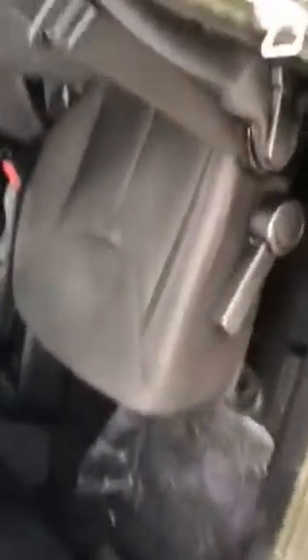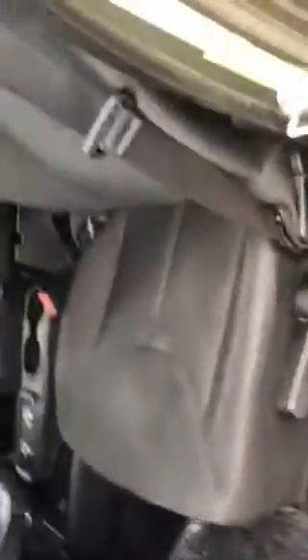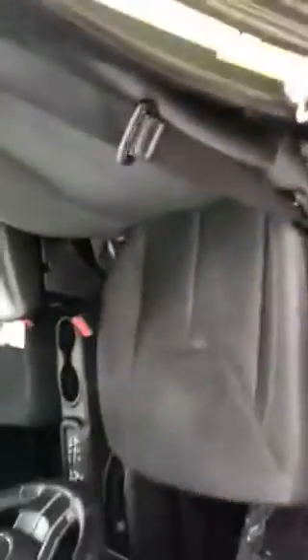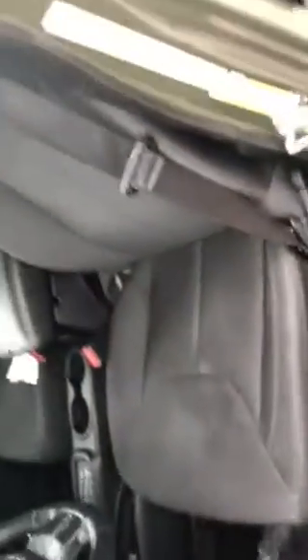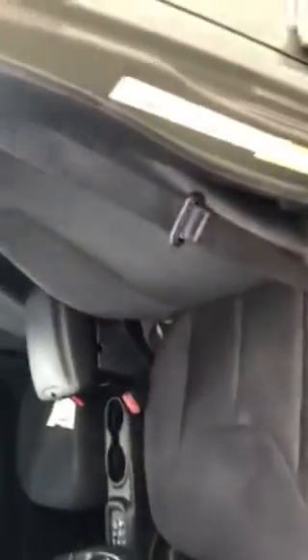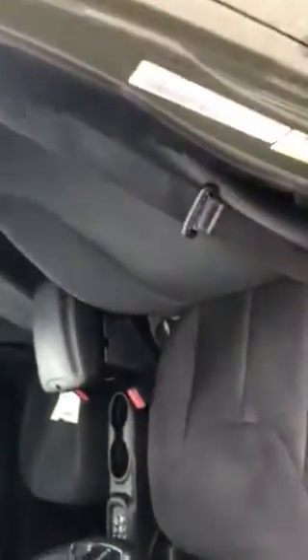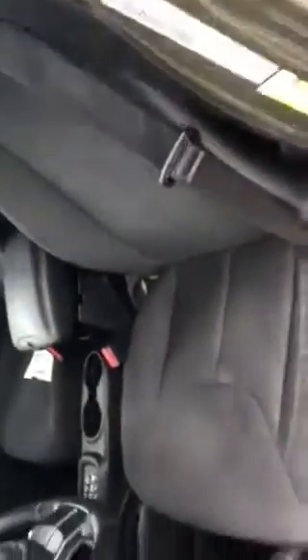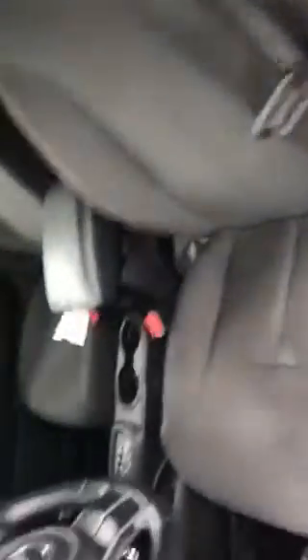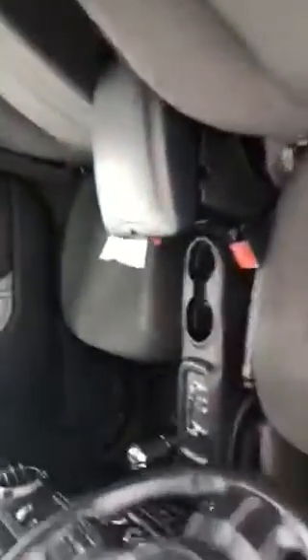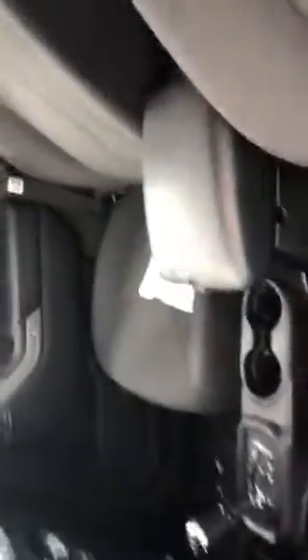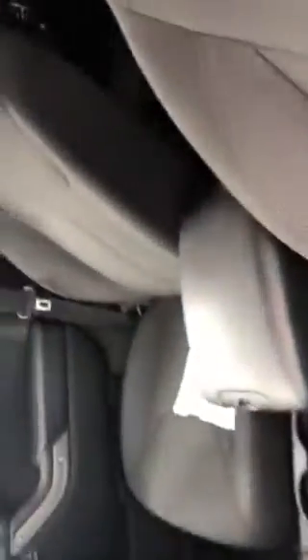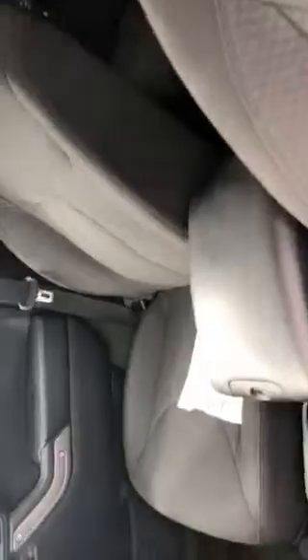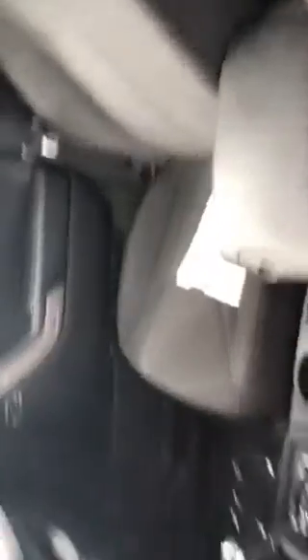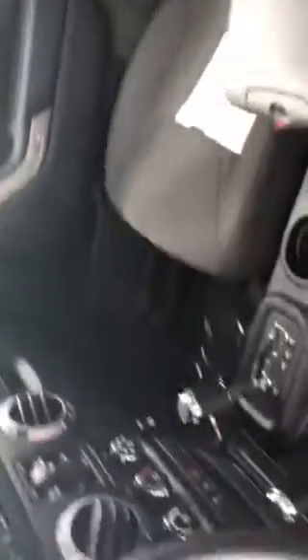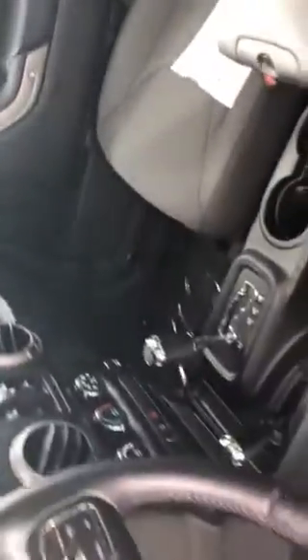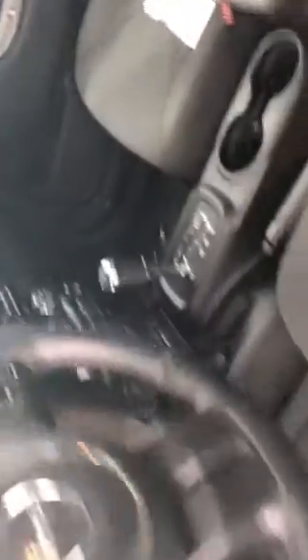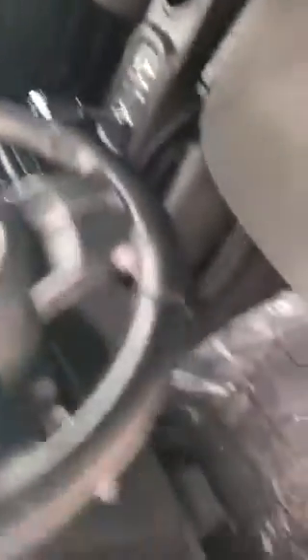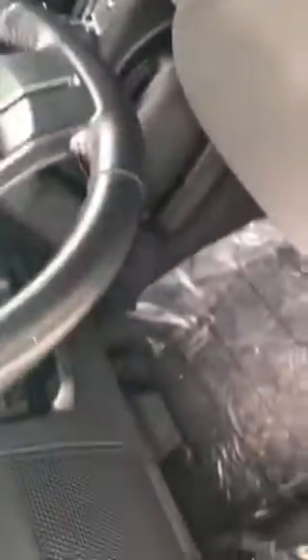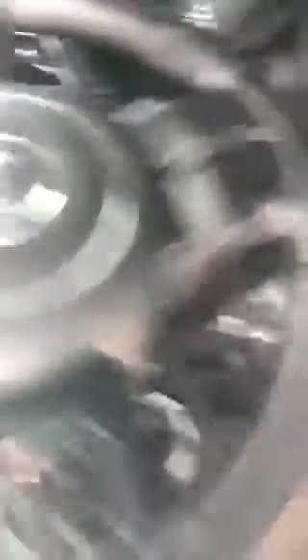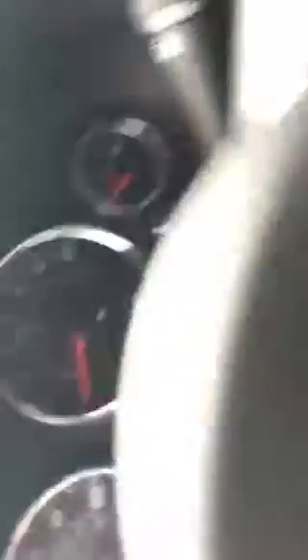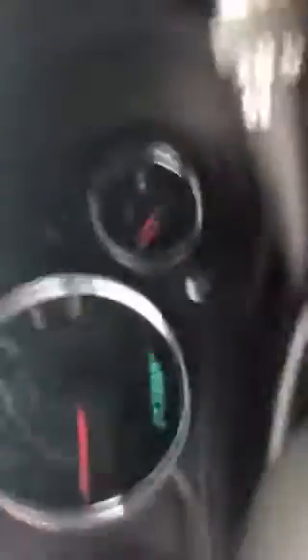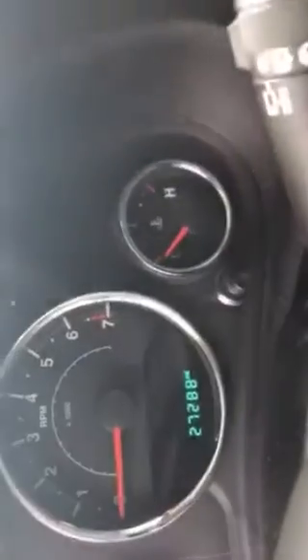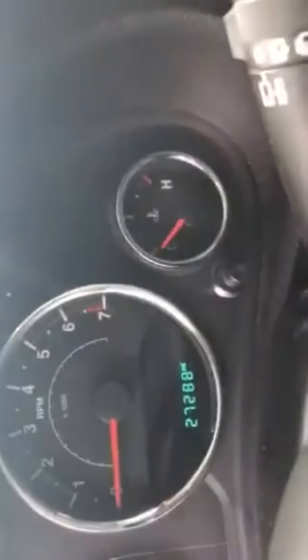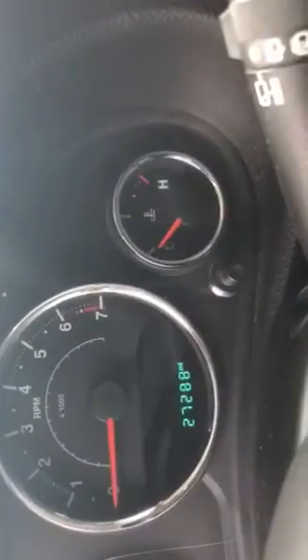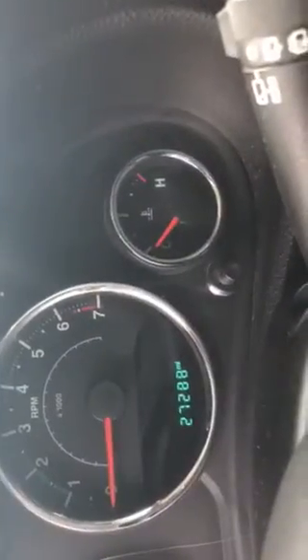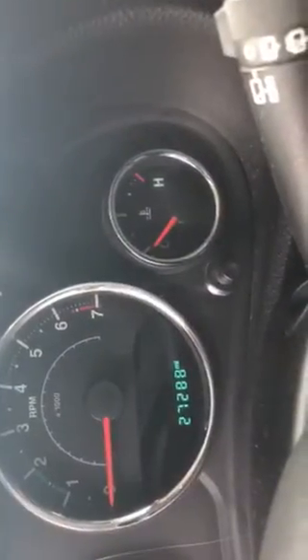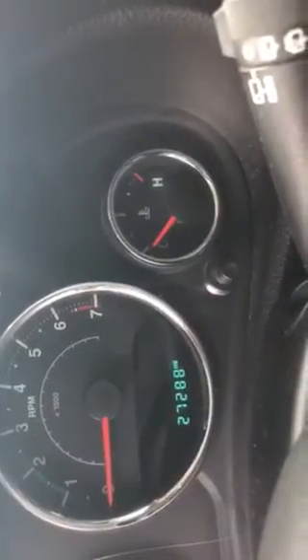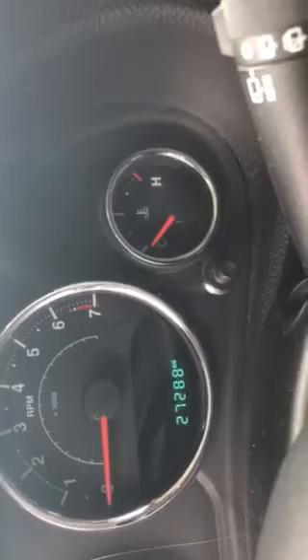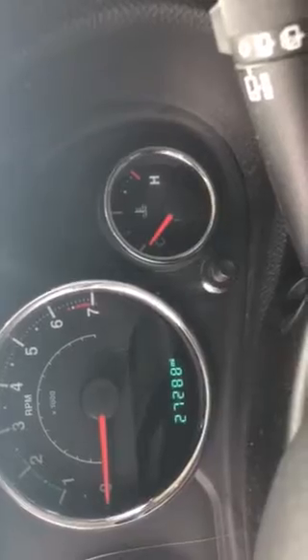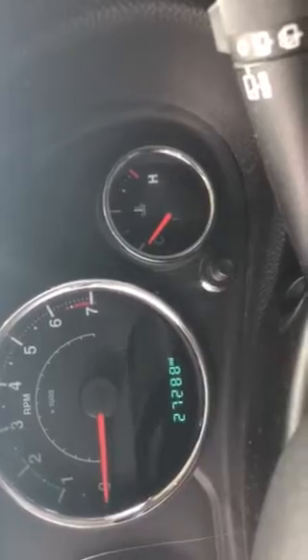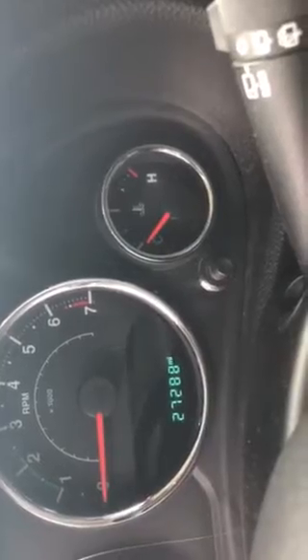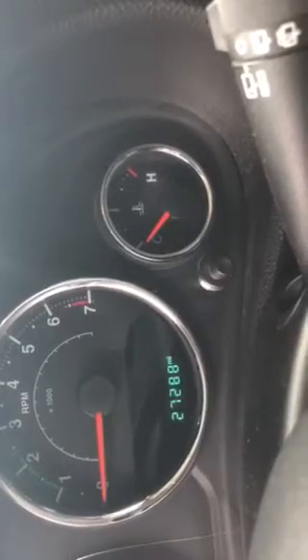You can see the seats are in excellent condition, carpets are good. It does only have 27,288 miles.